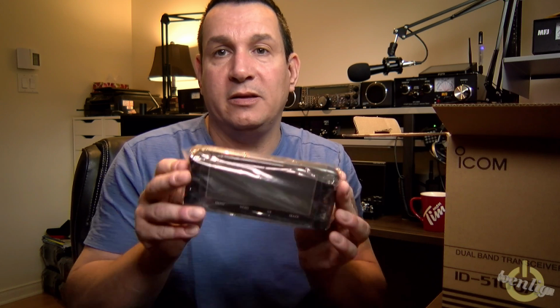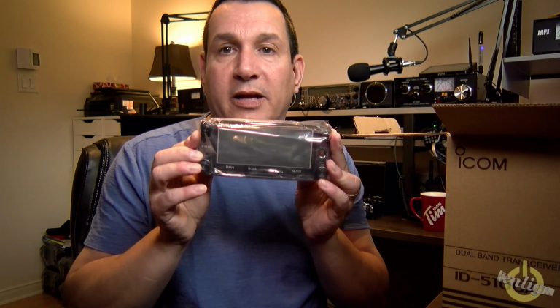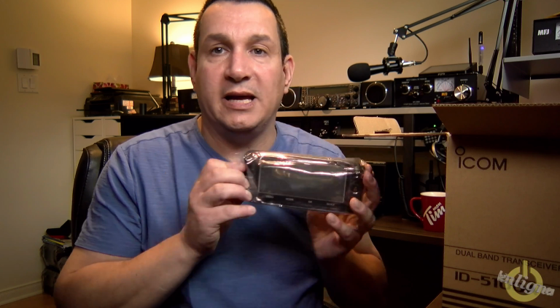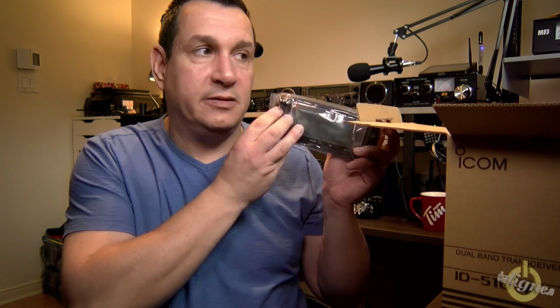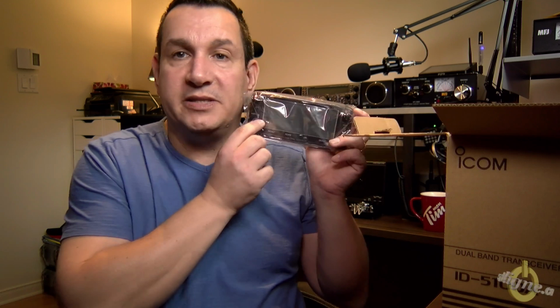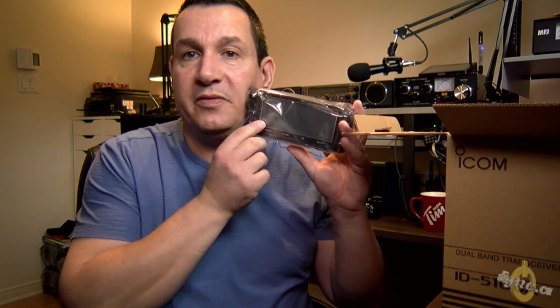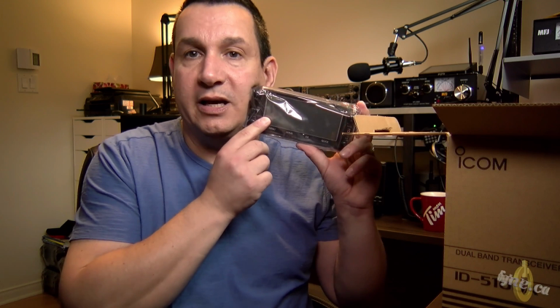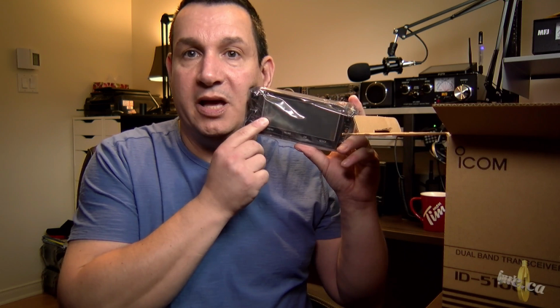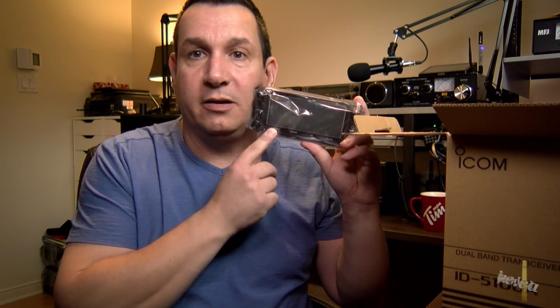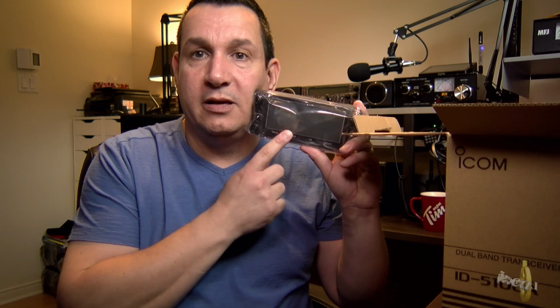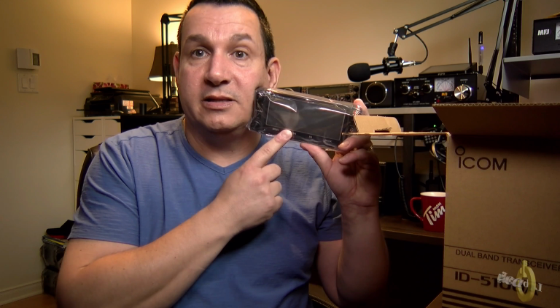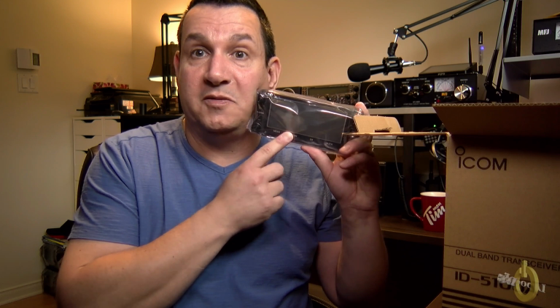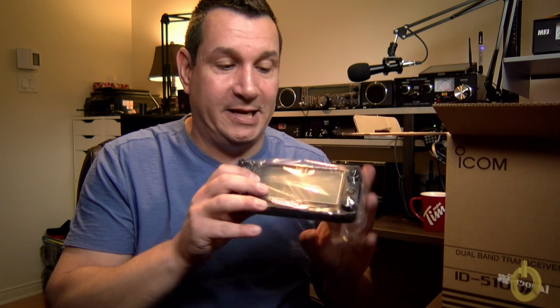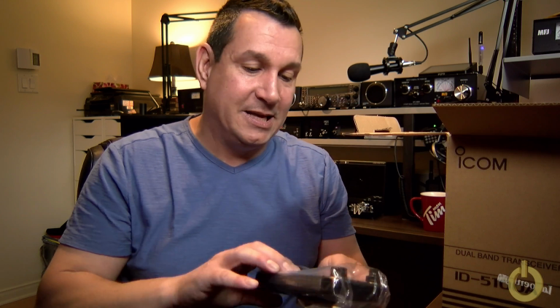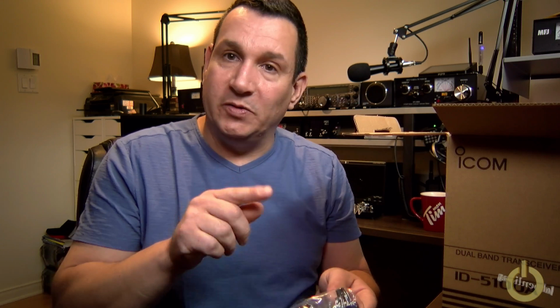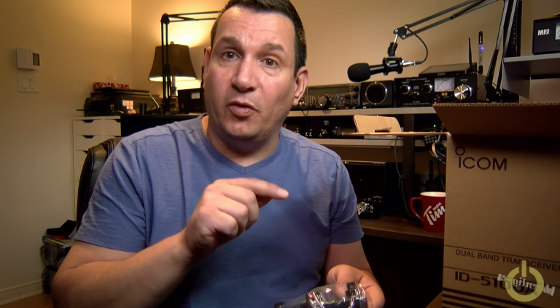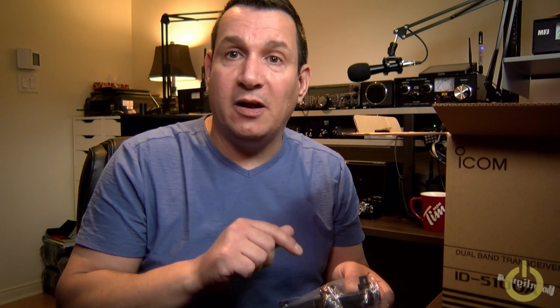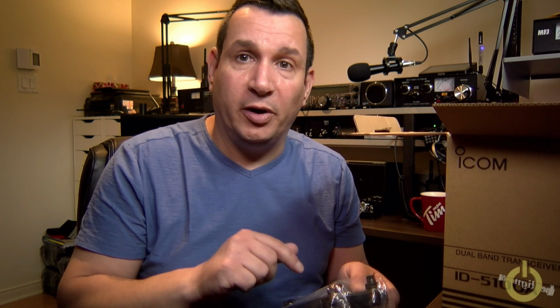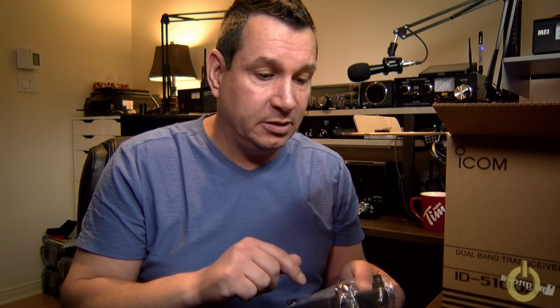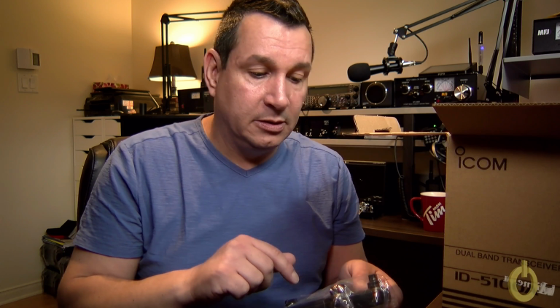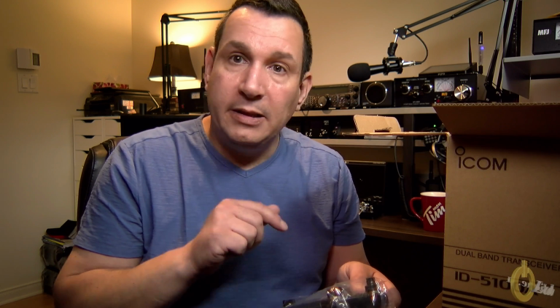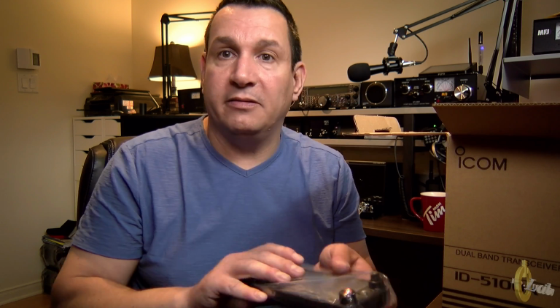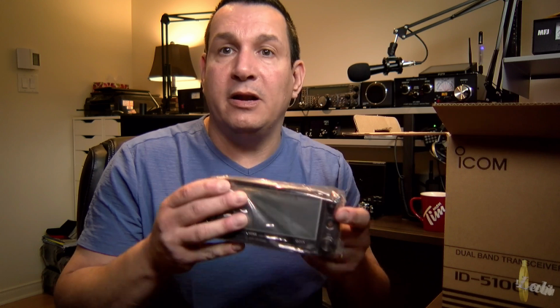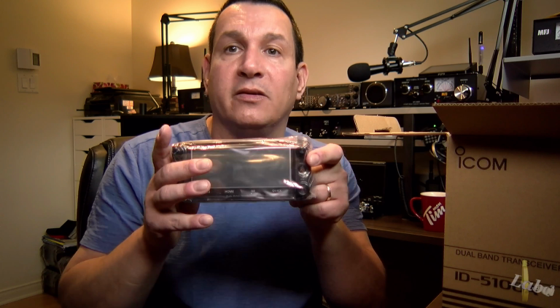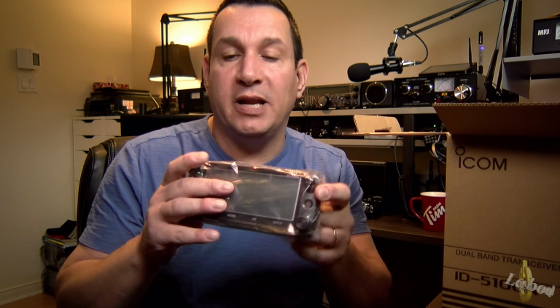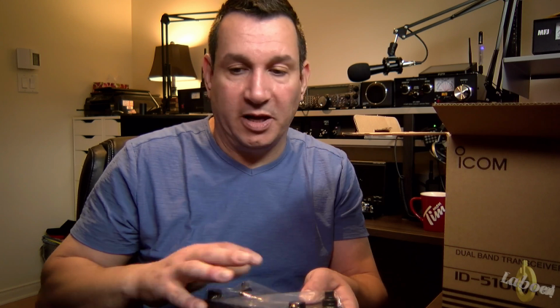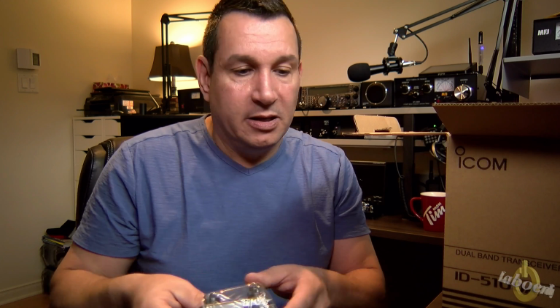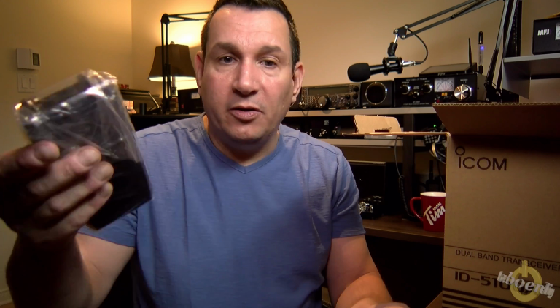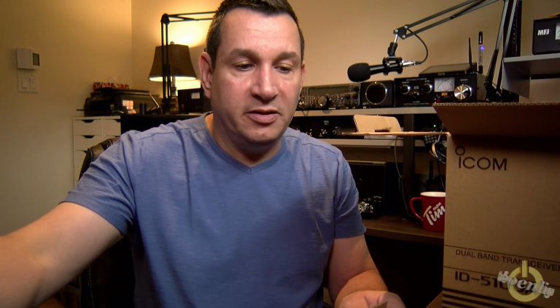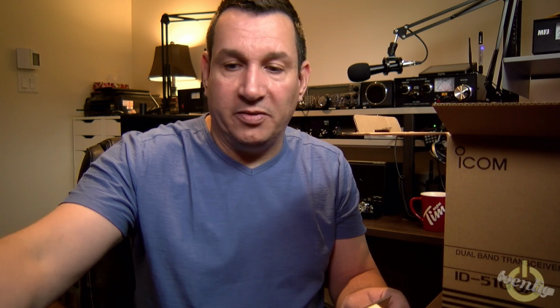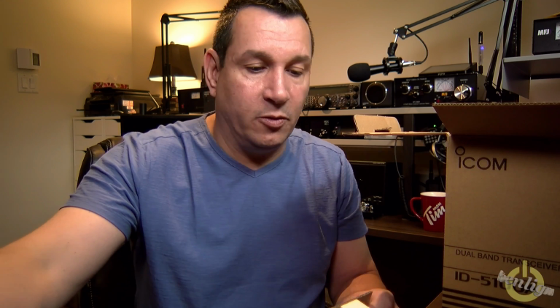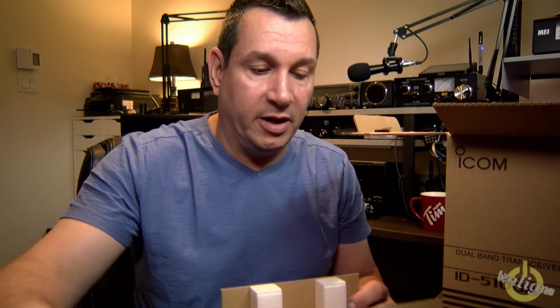I won't get it out of the bag right away. Look at the size of it — this is beside my face and I've got a big head. This is the display. For shack operation, very nice — very nice display. I've heard only good things about this radio.